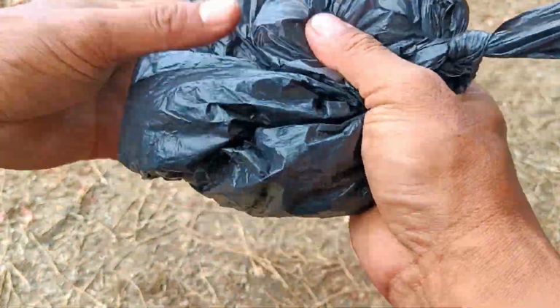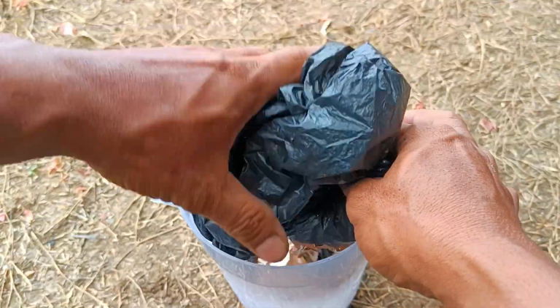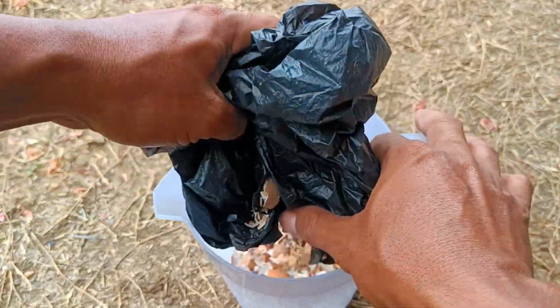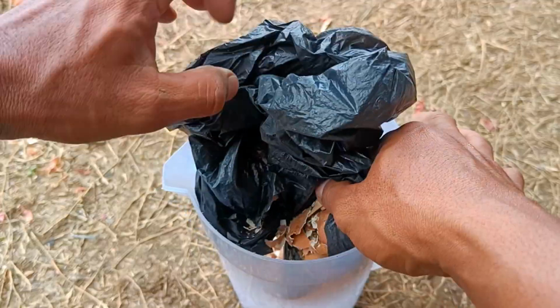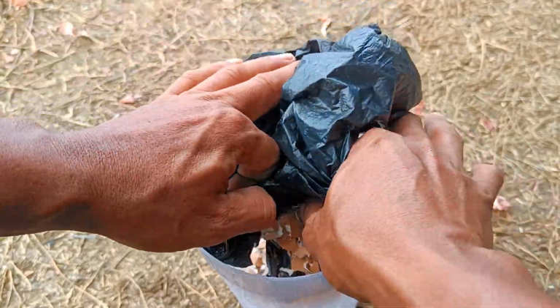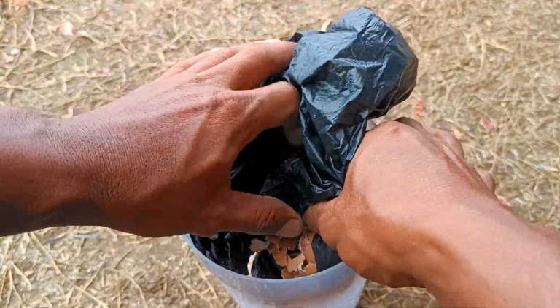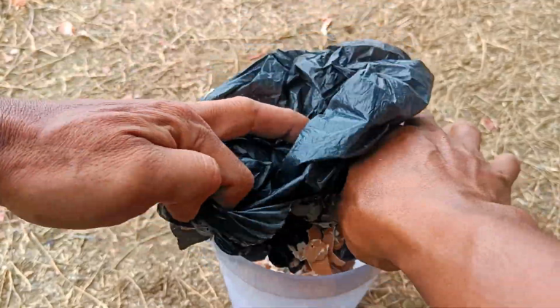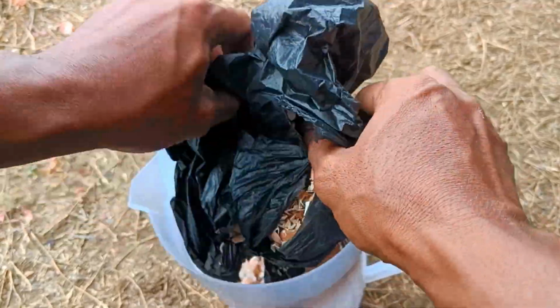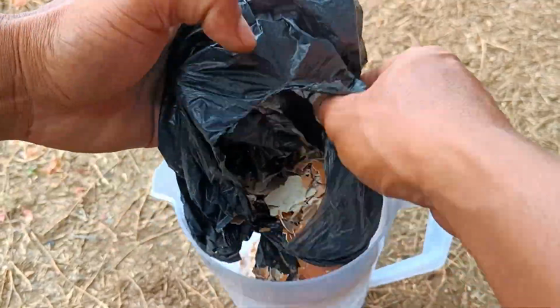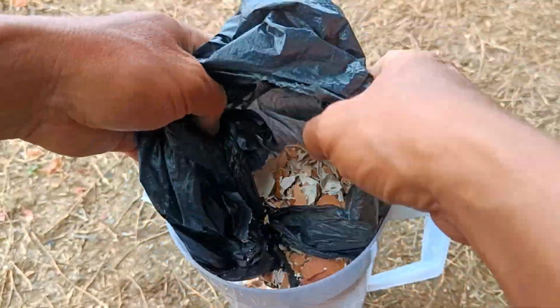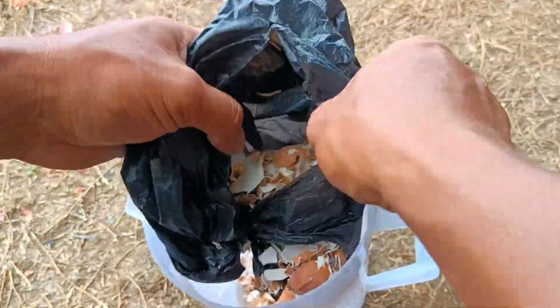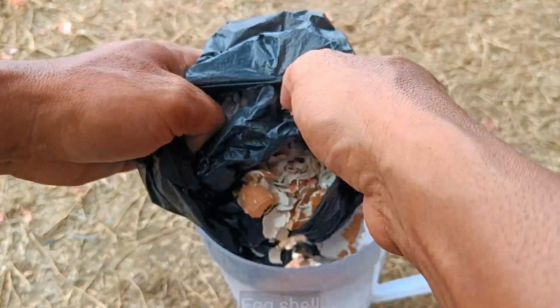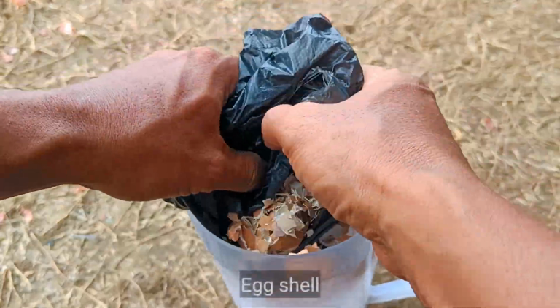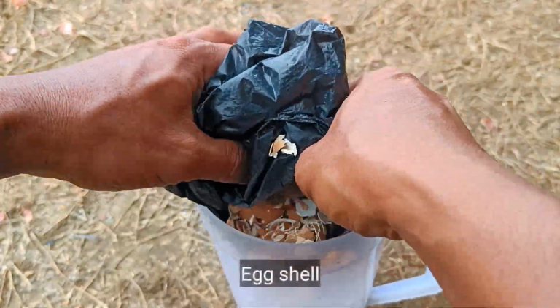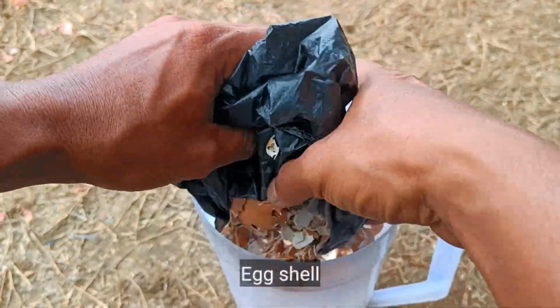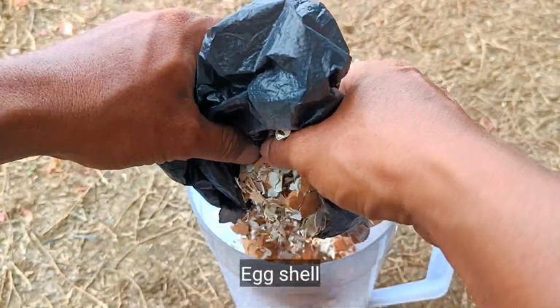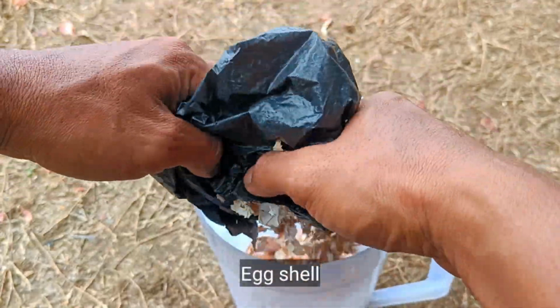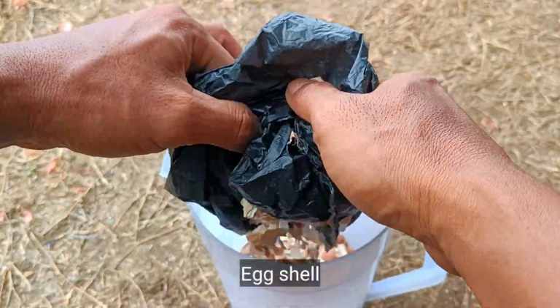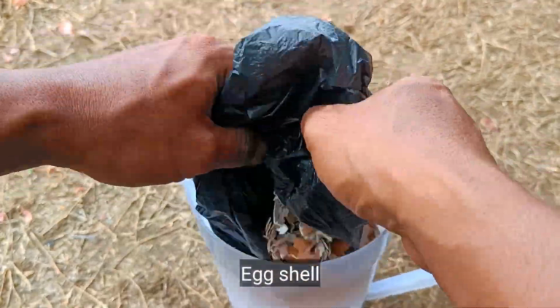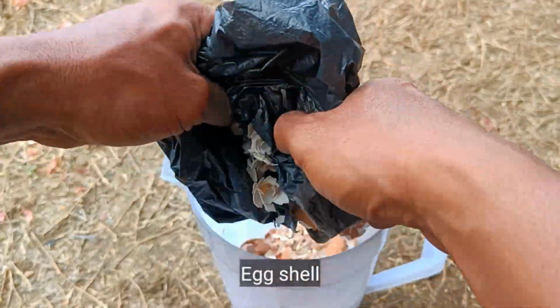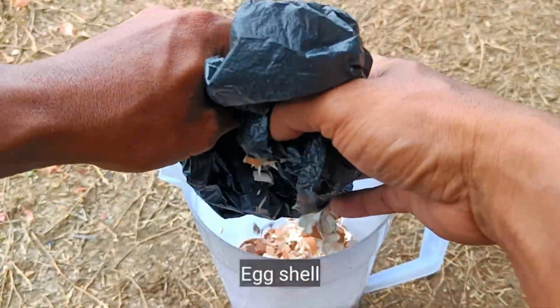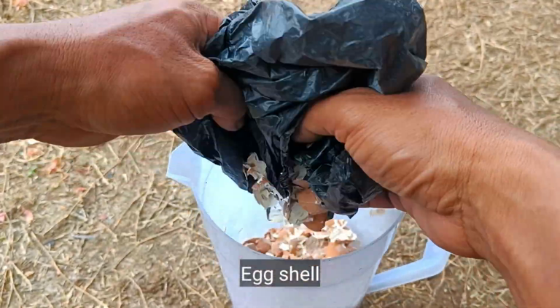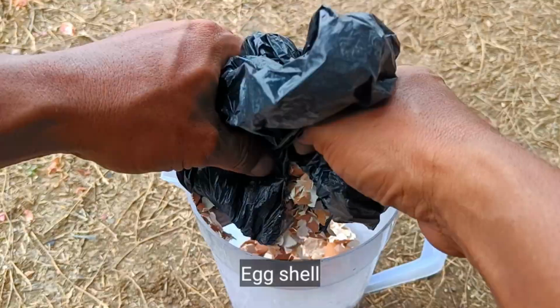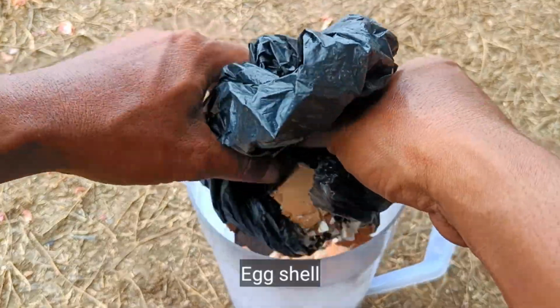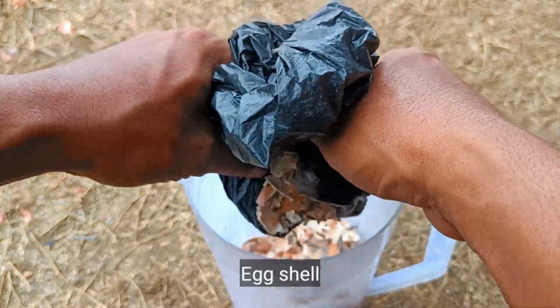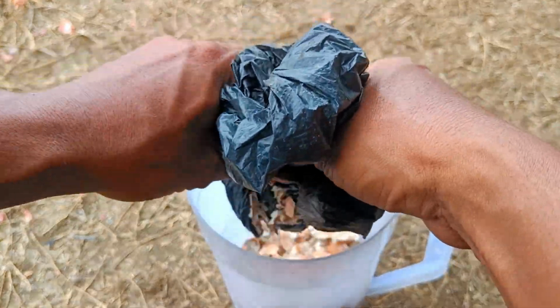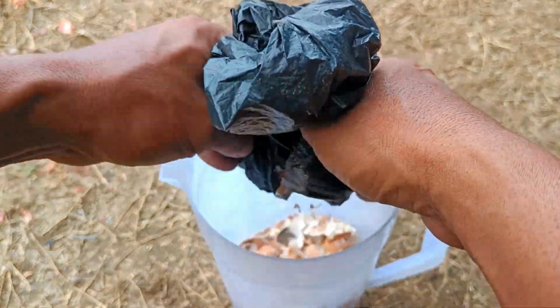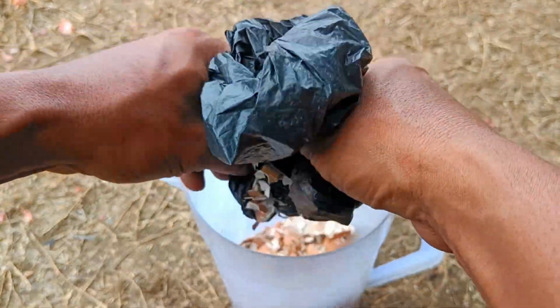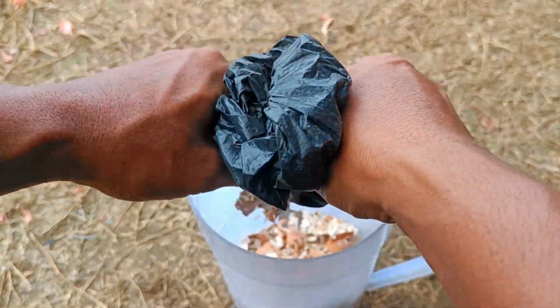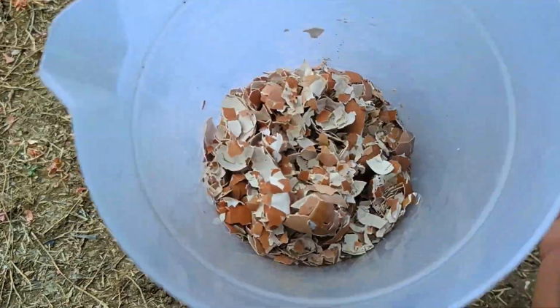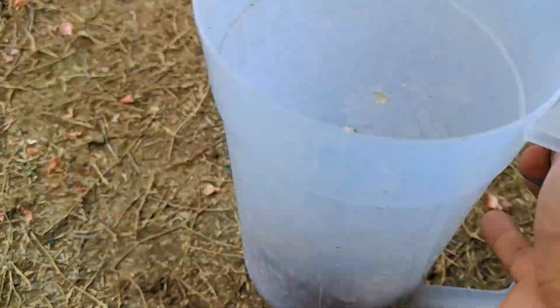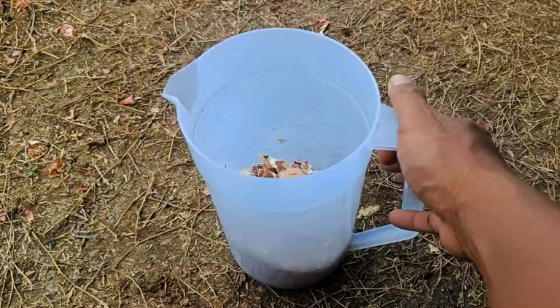Eggshells, cocapeat, coconut fiber, and coffee grounds can be combined to create a highly beneficial organic fertilizer for plants. Each ingredient has an important role in nutrient content.